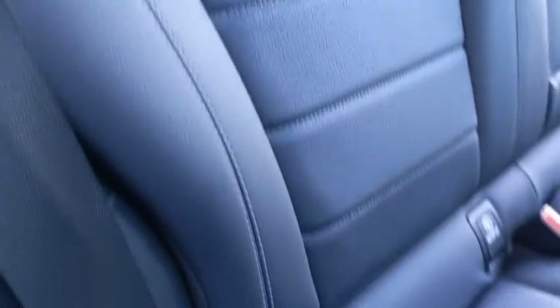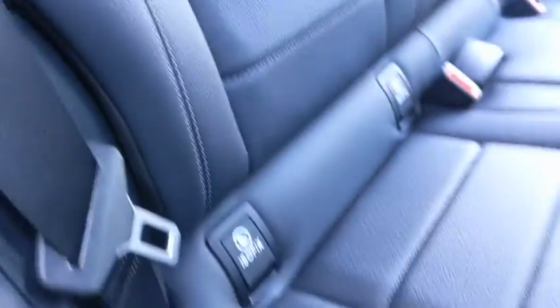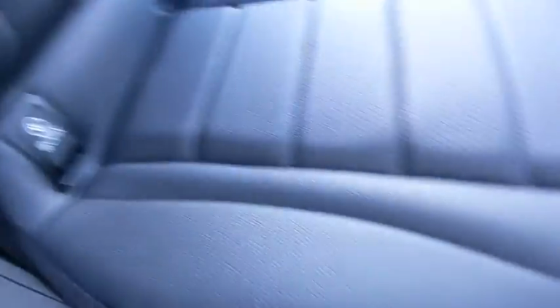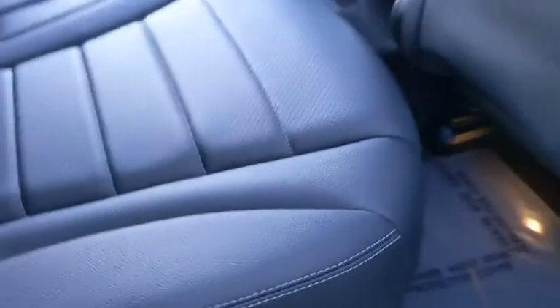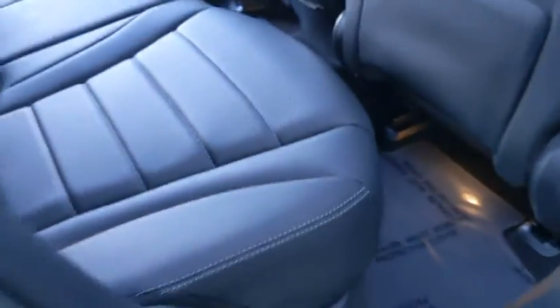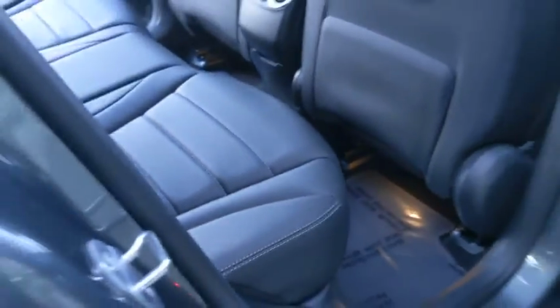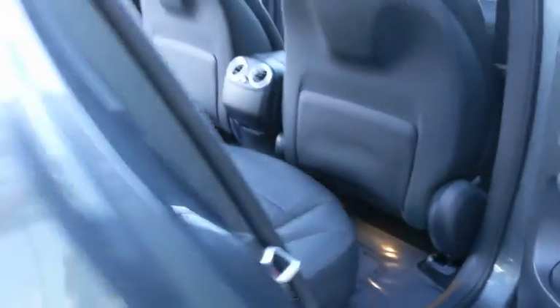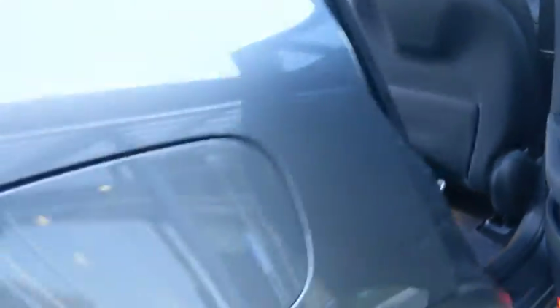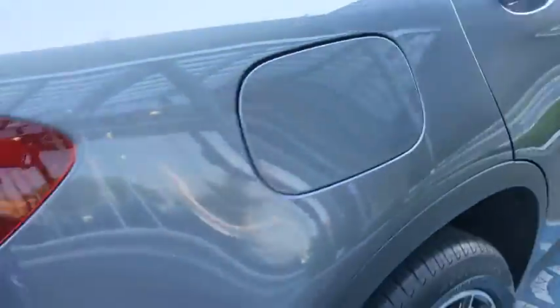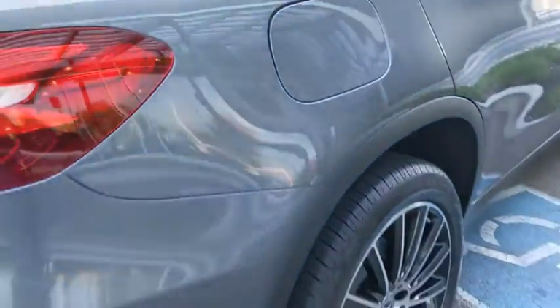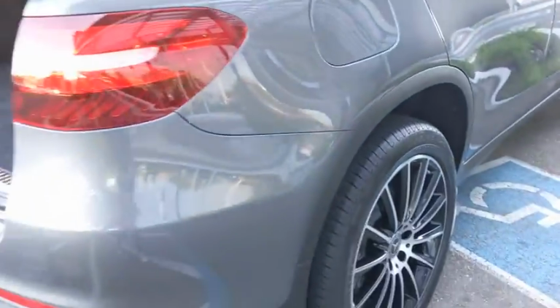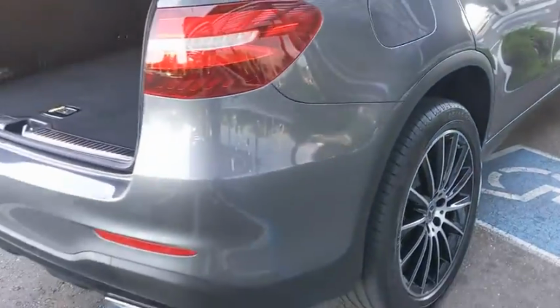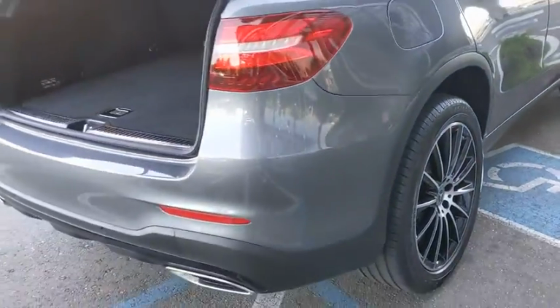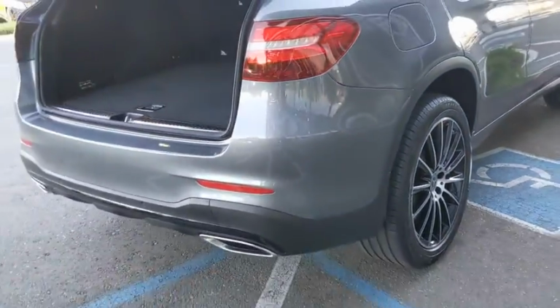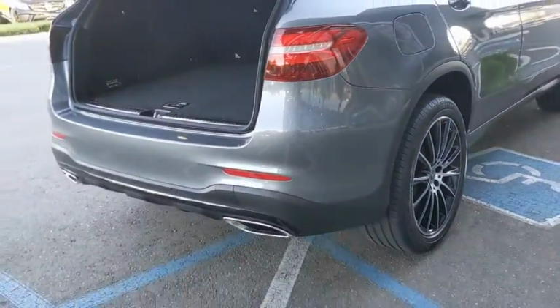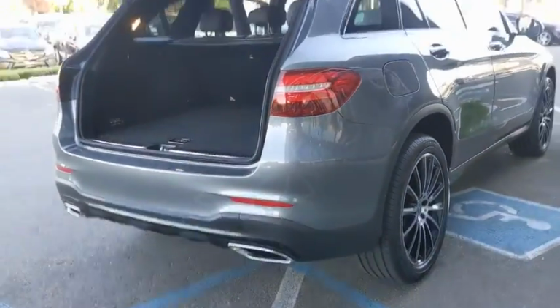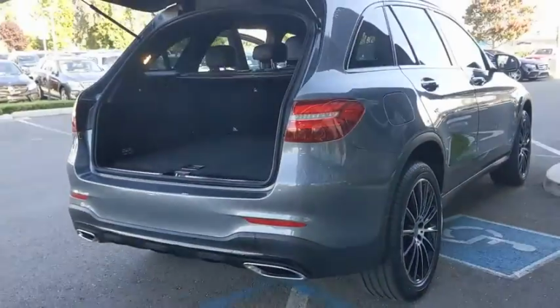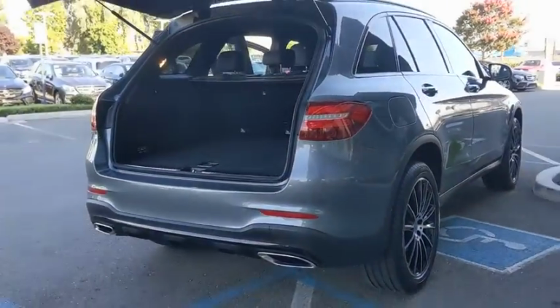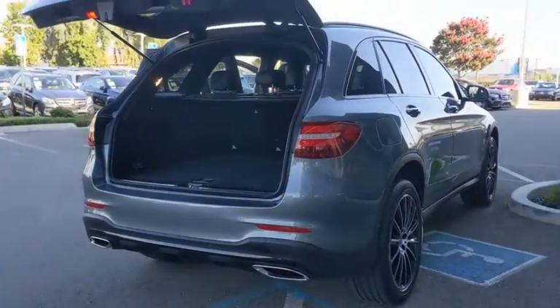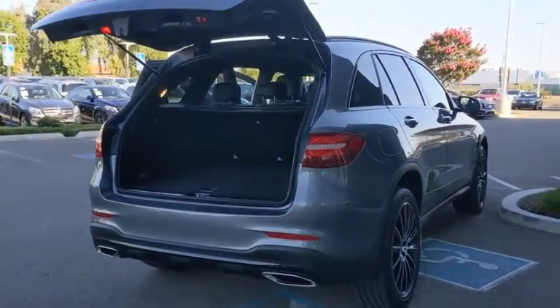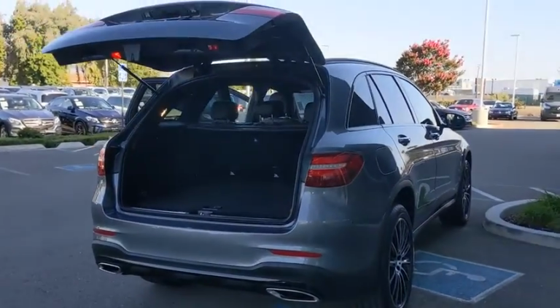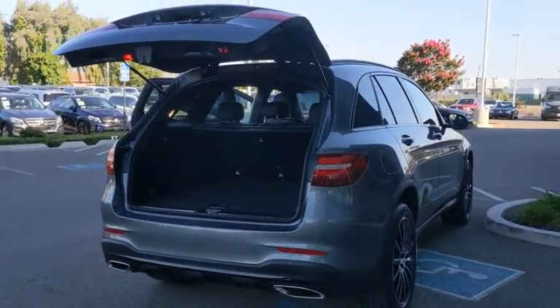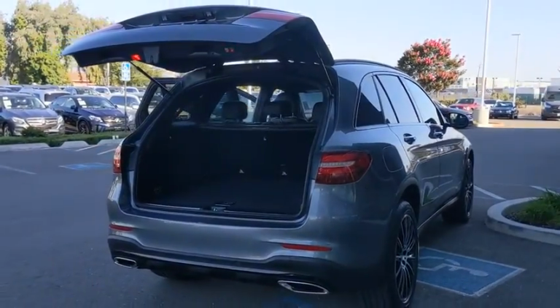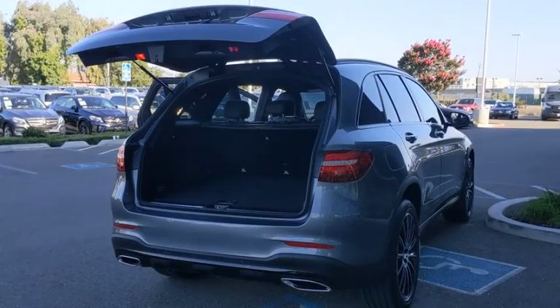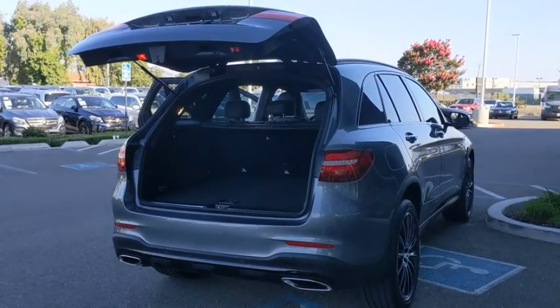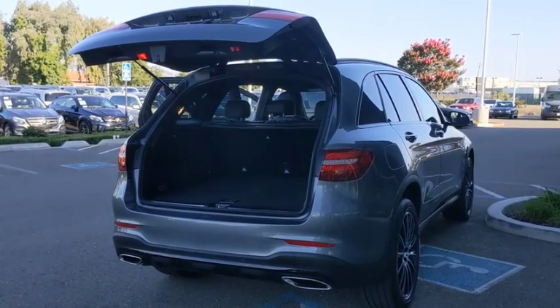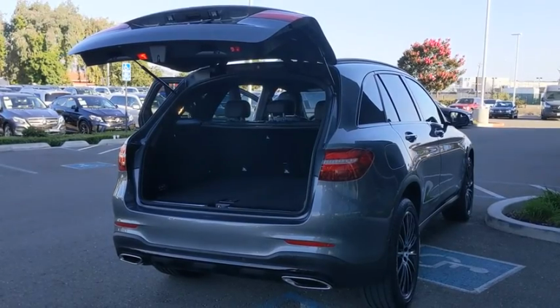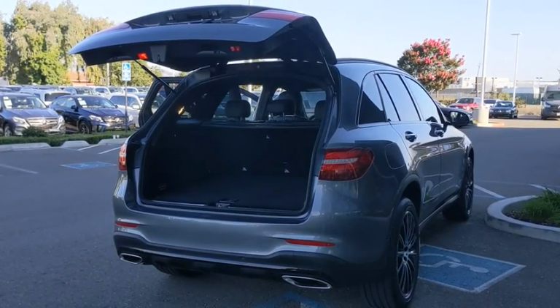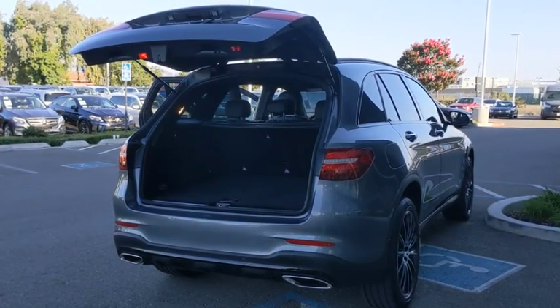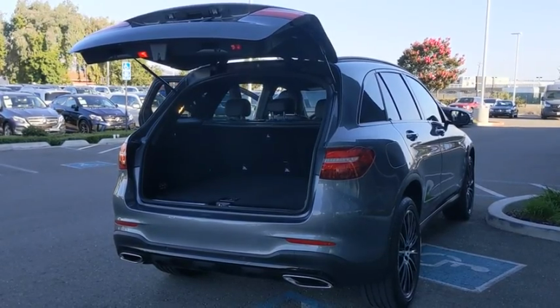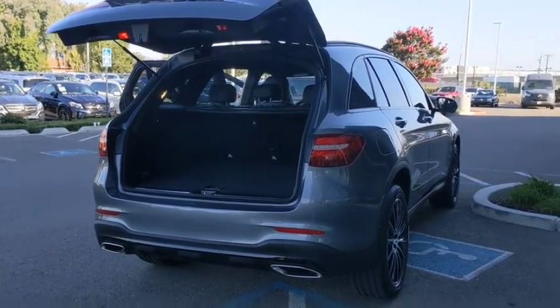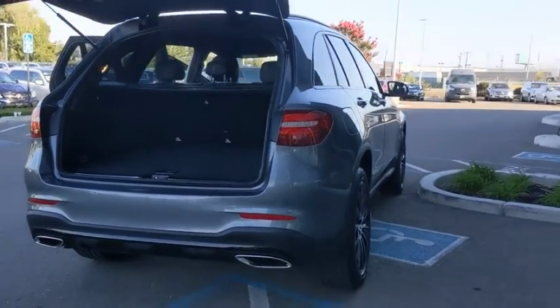Leather-wrapped steering wheel, adjustable steering wheel, power steering, cruise control, keyless start, auto-dimming rear view mirror, floor mats, aluminum wheels, four-wheel disc brakes.